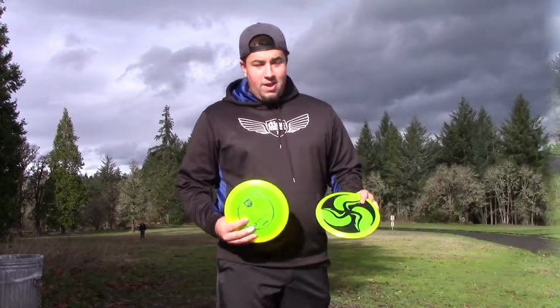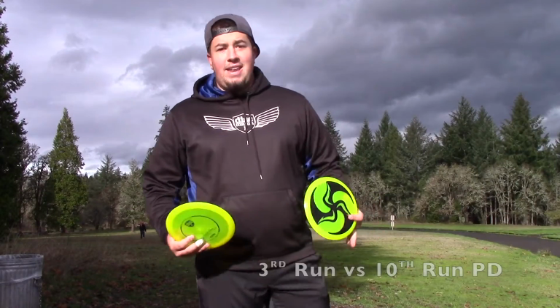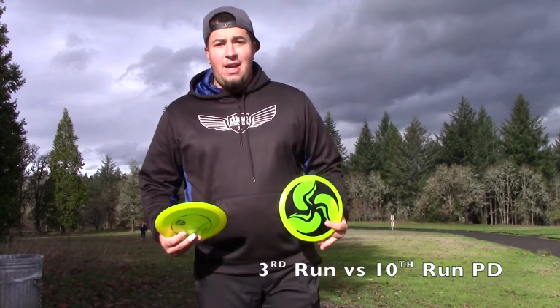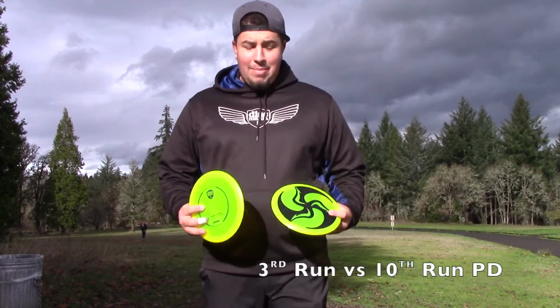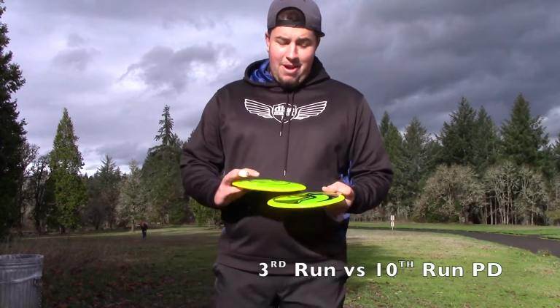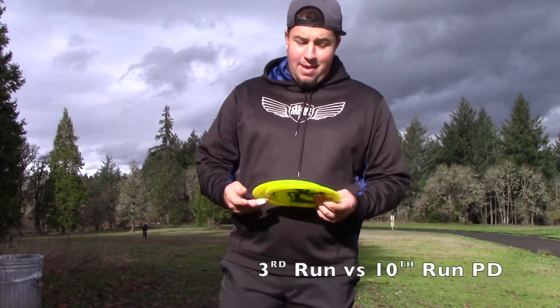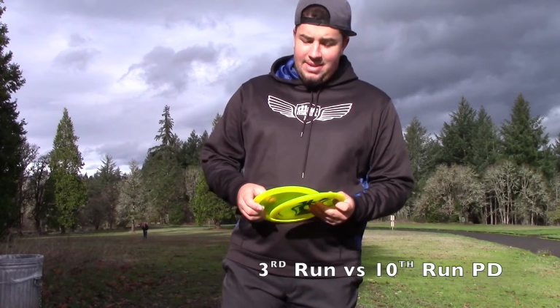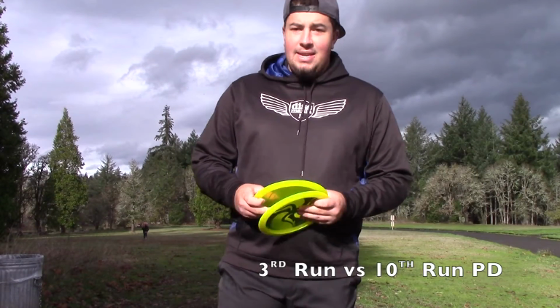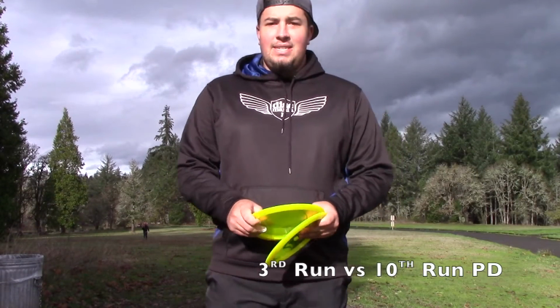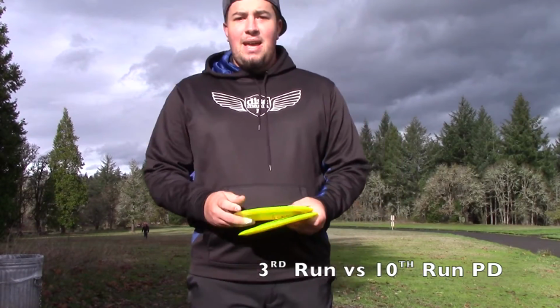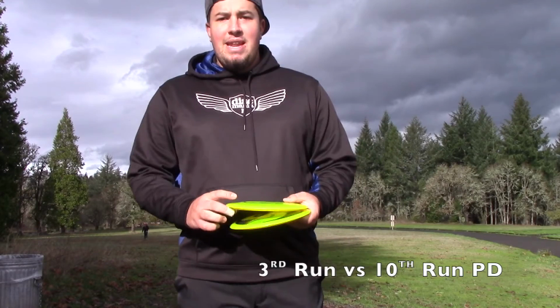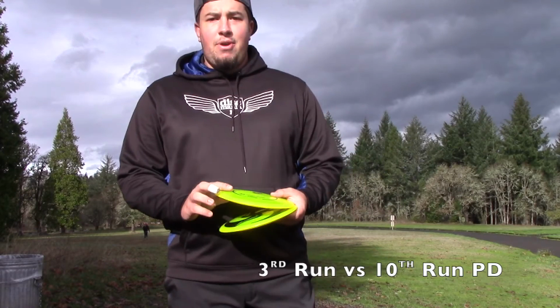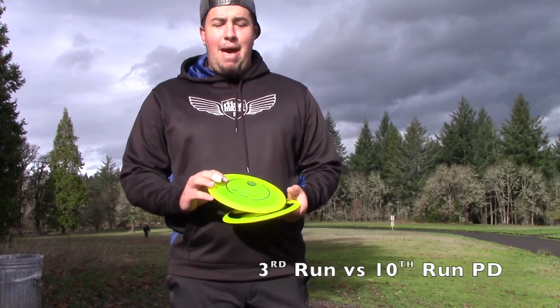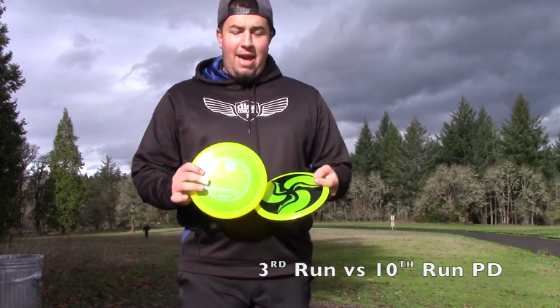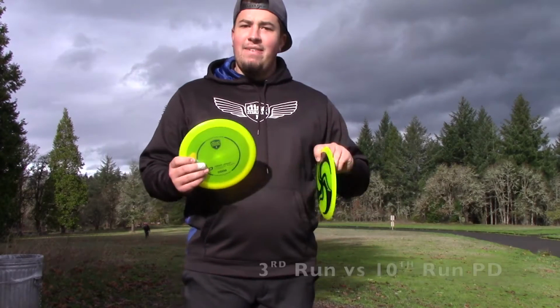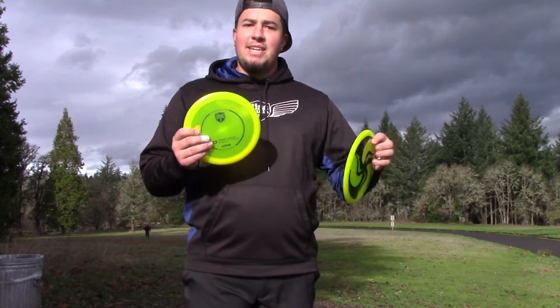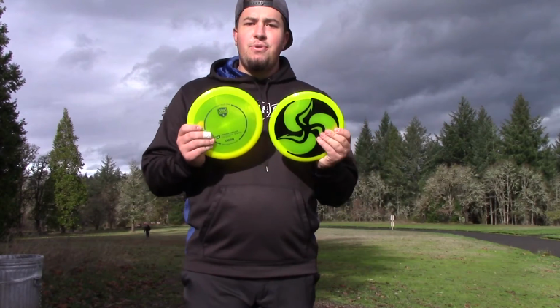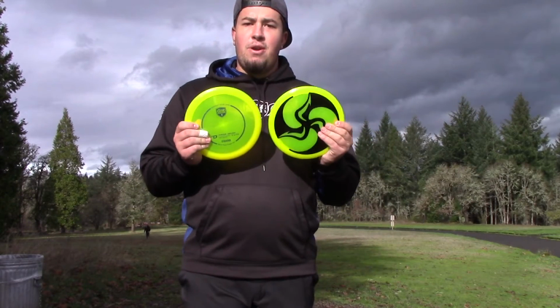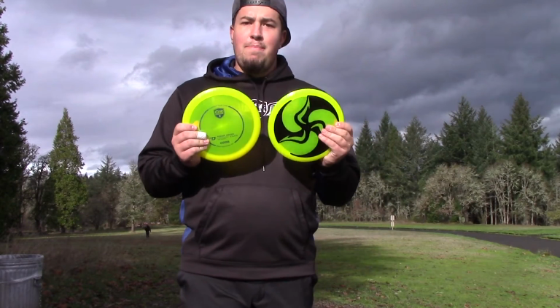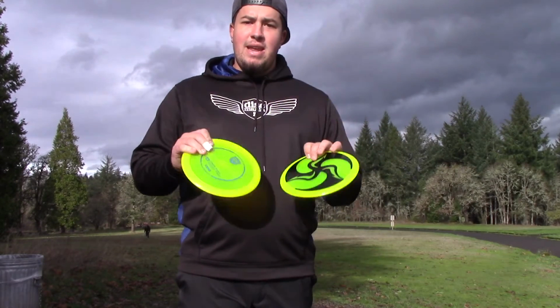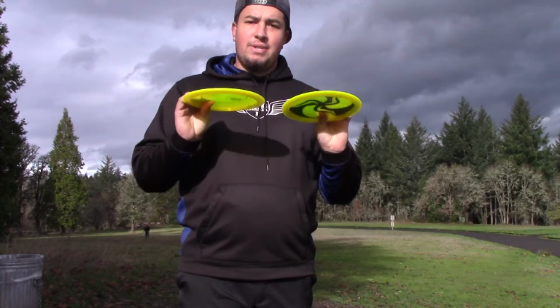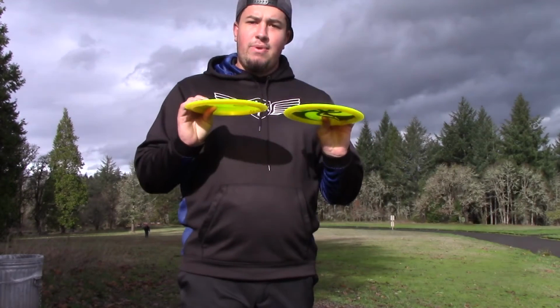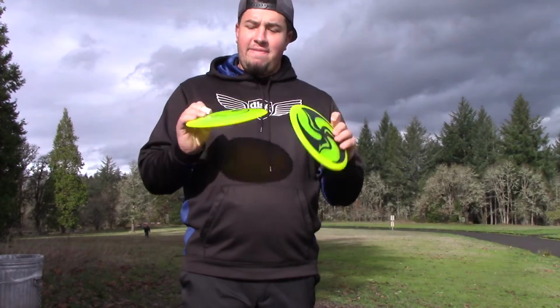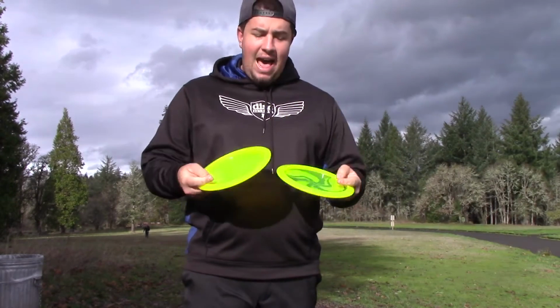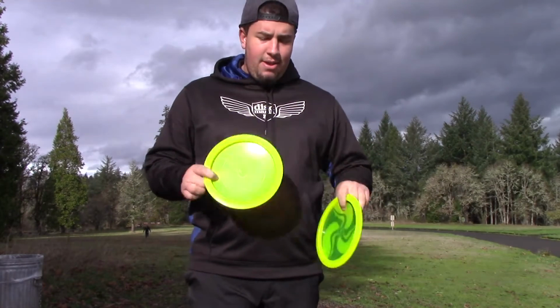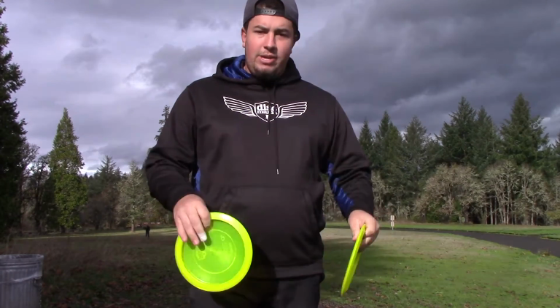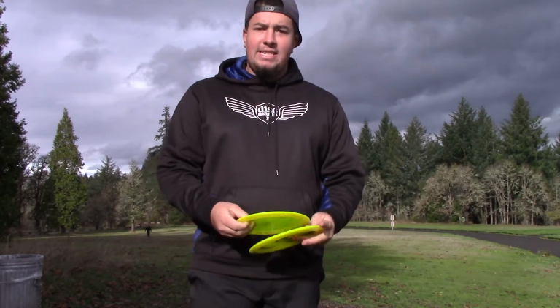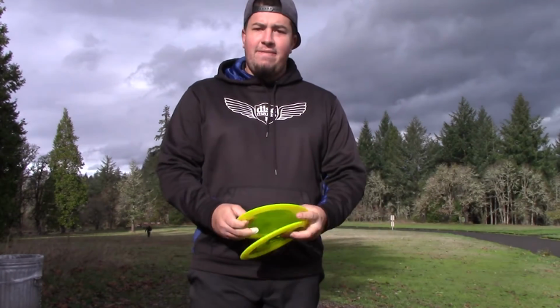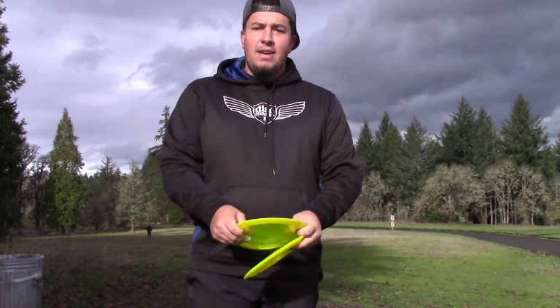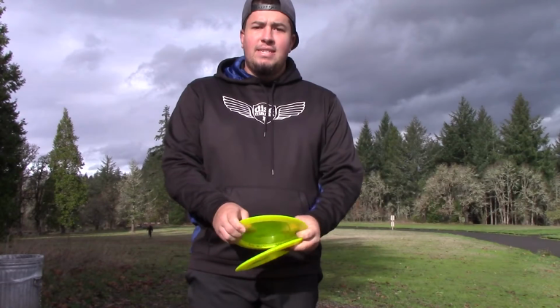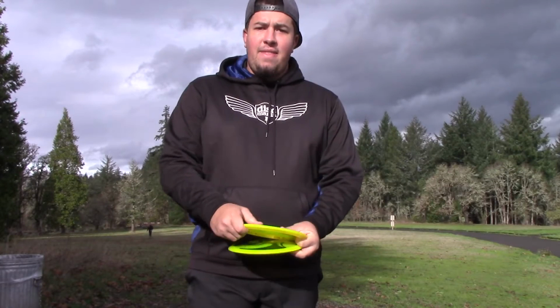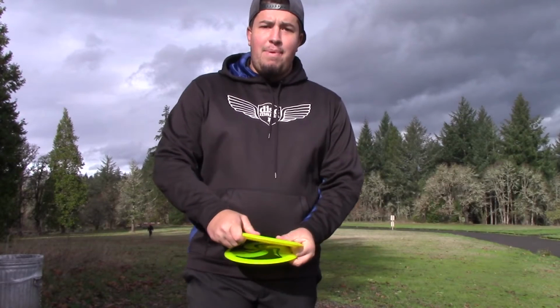Now I'm going to compare them to the C-Line PDs I'm throwing in my bag. I've got these two 3rd run PDs — really flat, really stiff. Let's see how they compare.